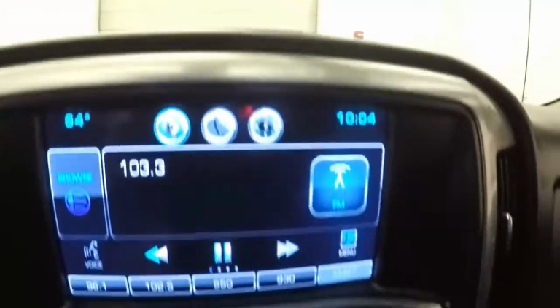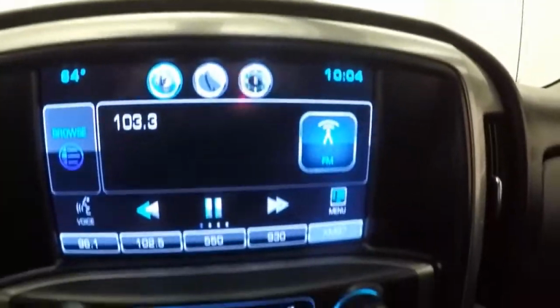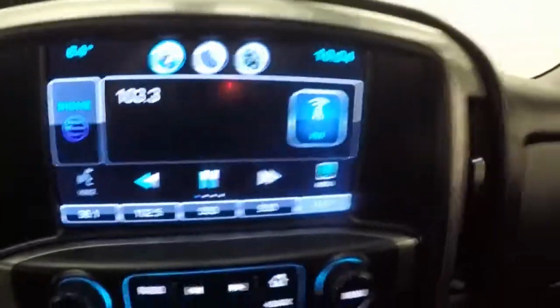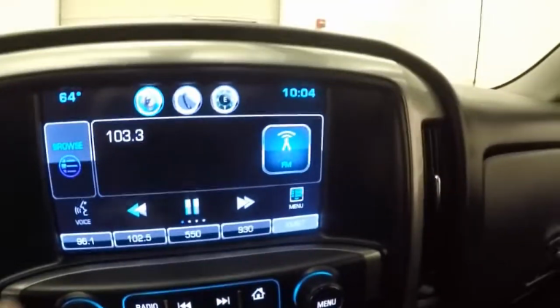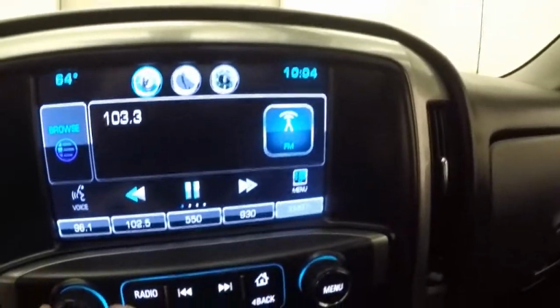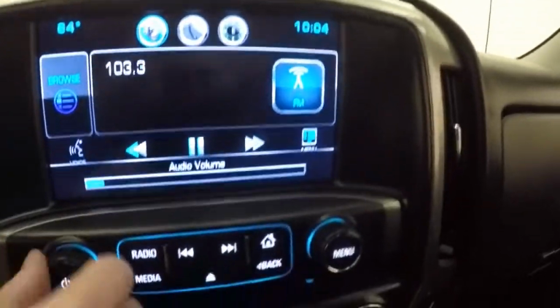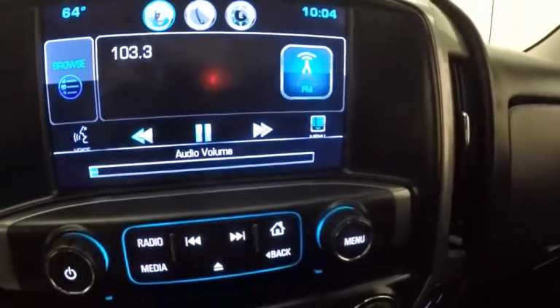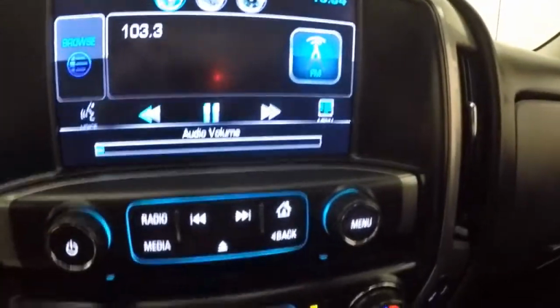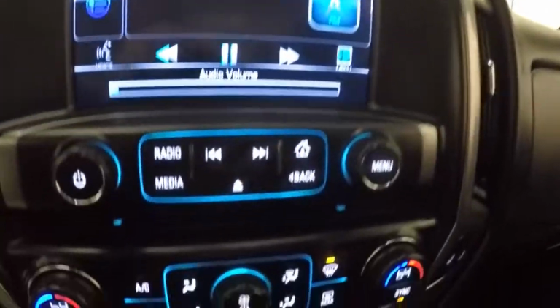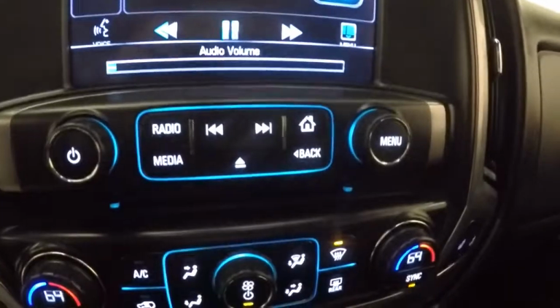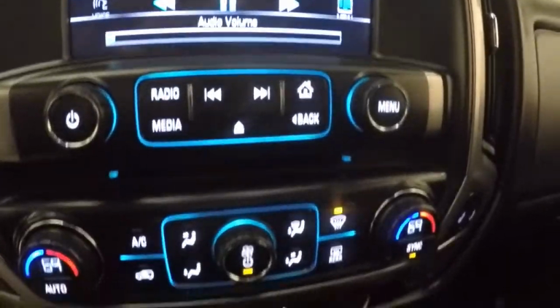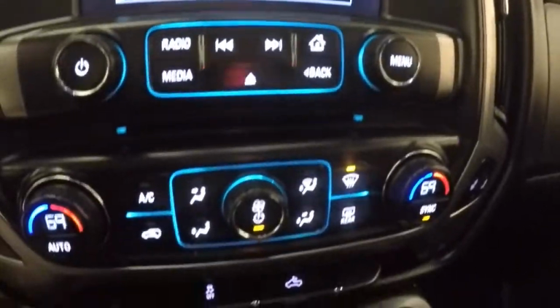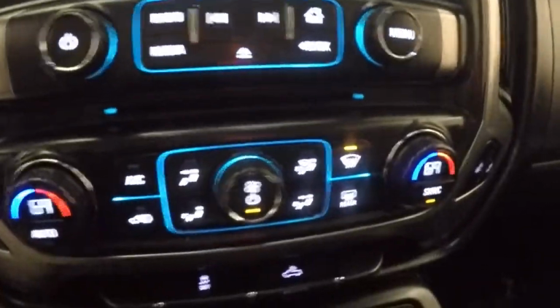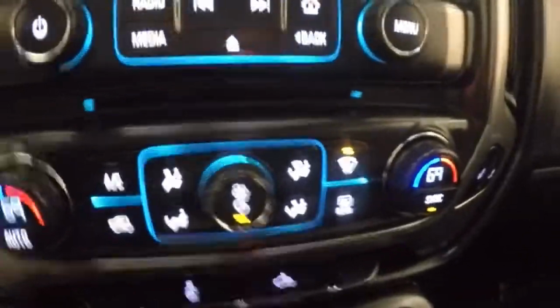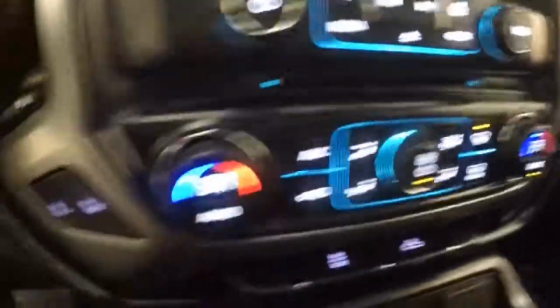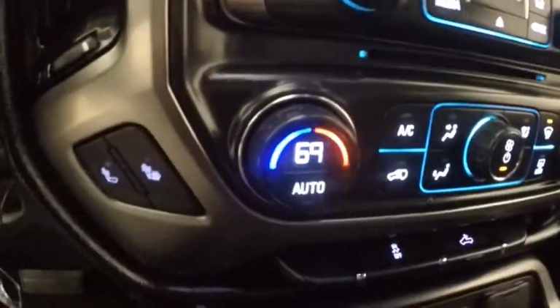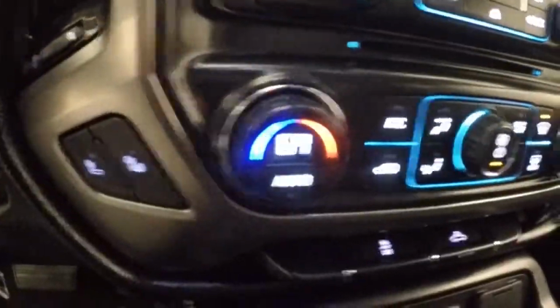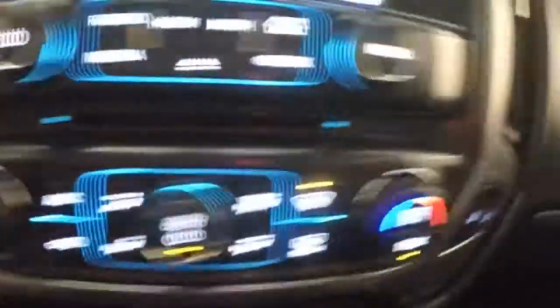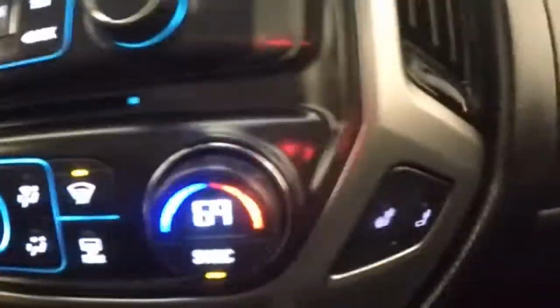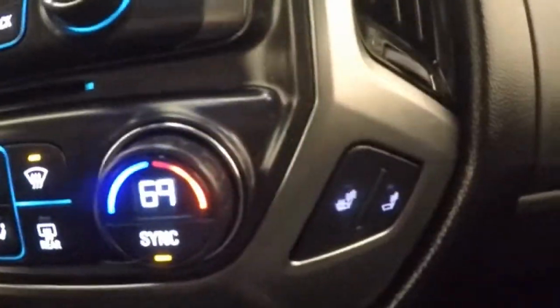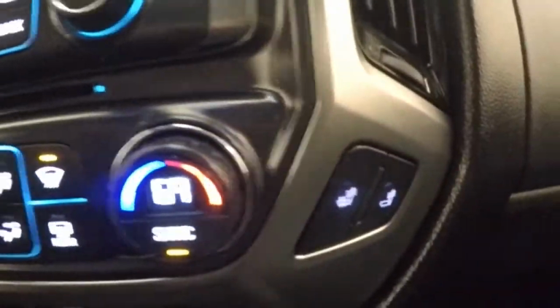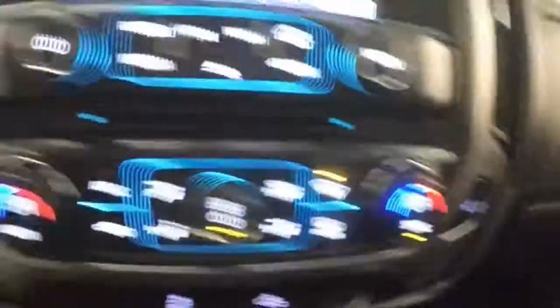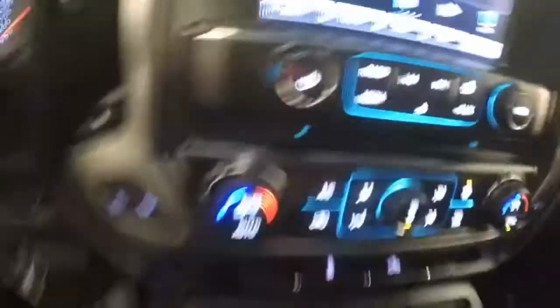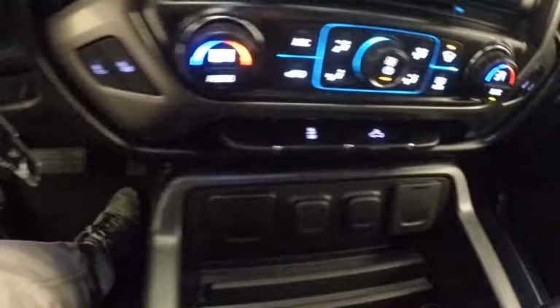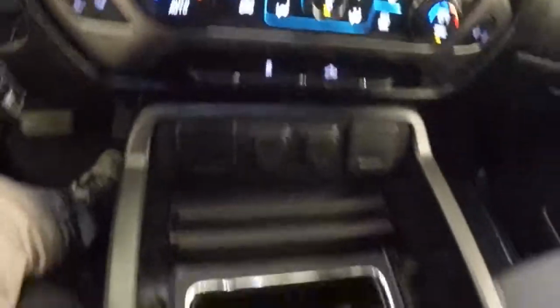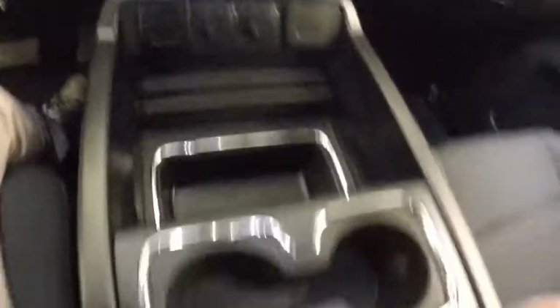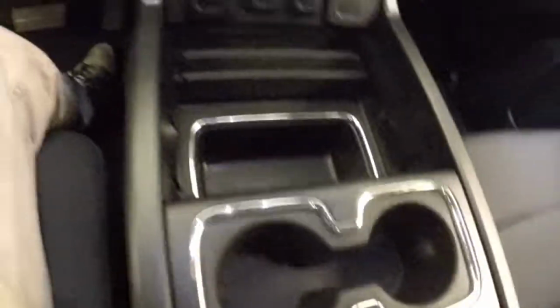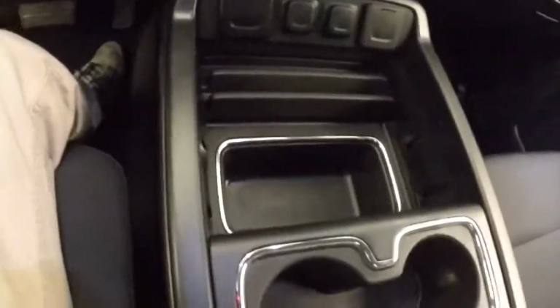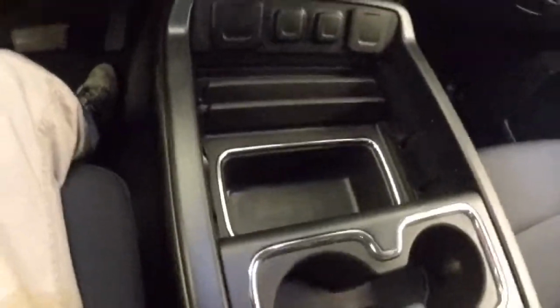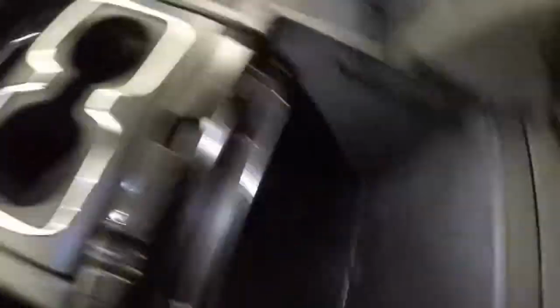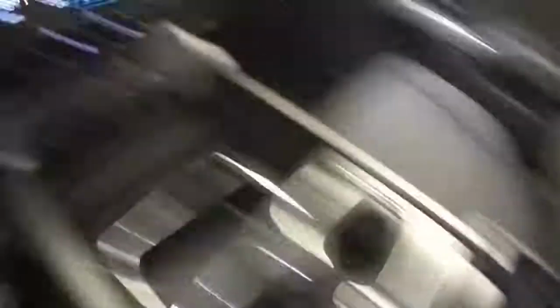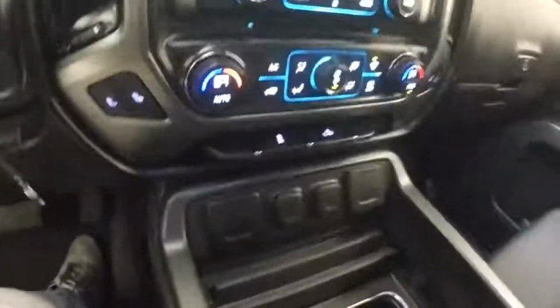Your touch screen display, your stereo, dual climate control, heated seats, and an awesome center console.